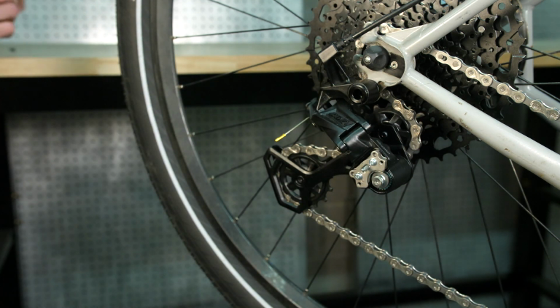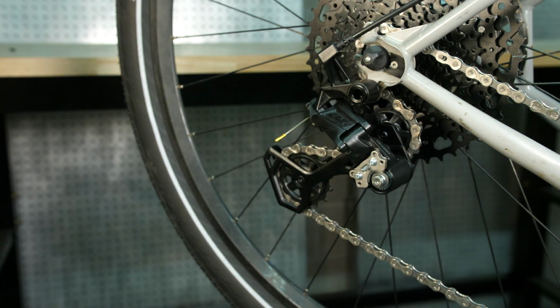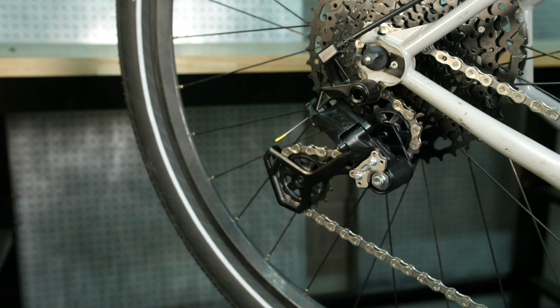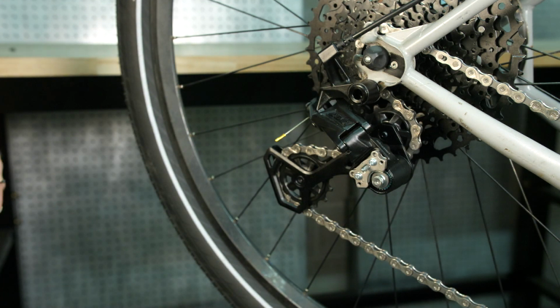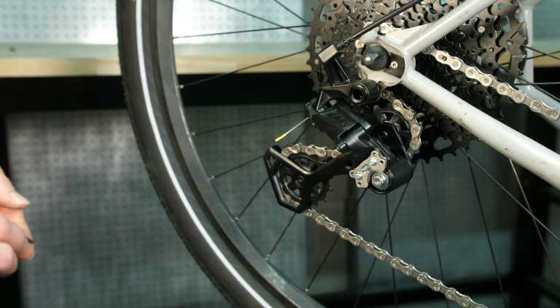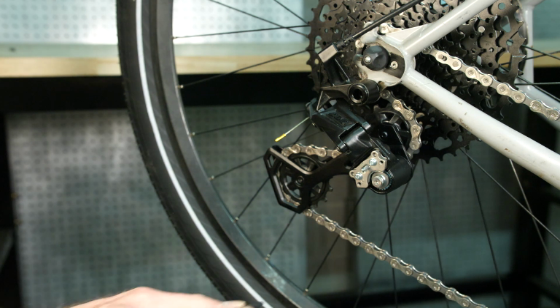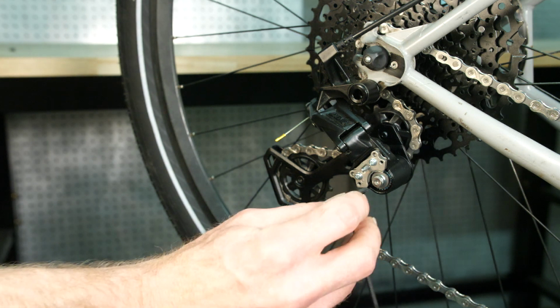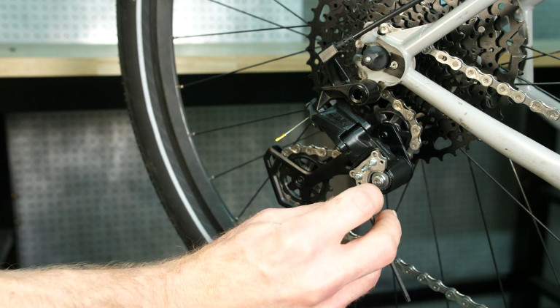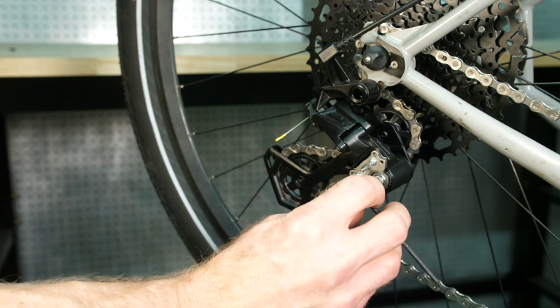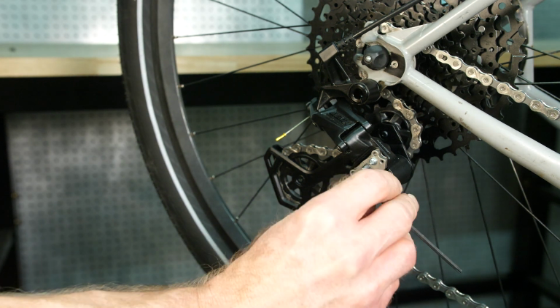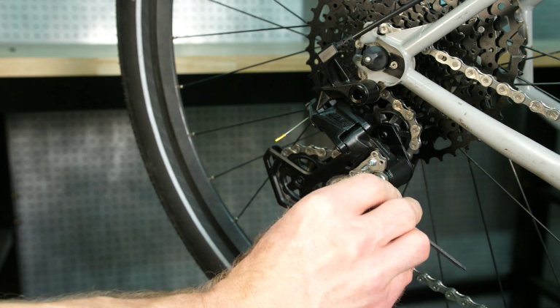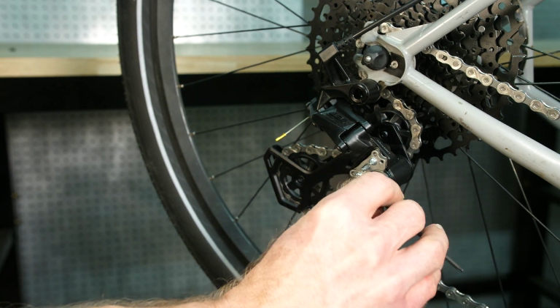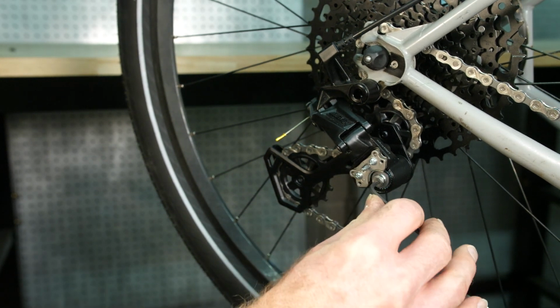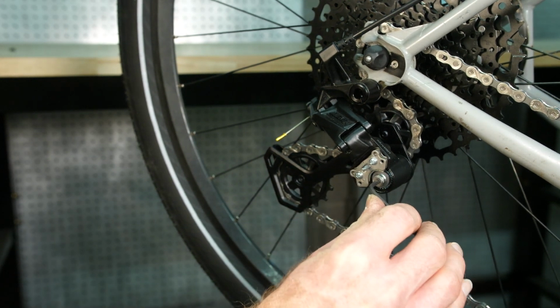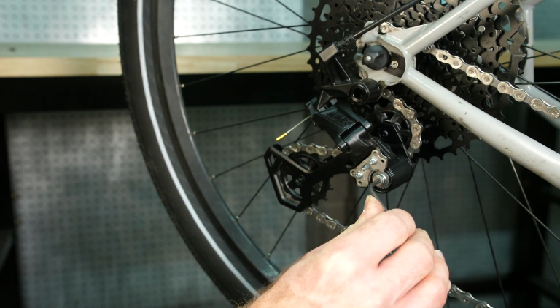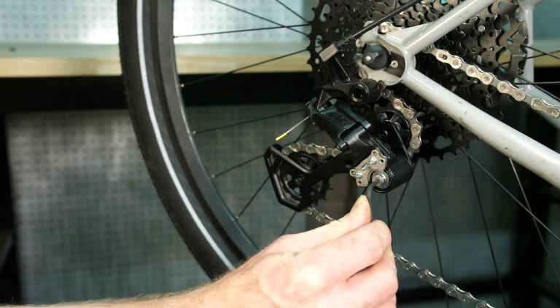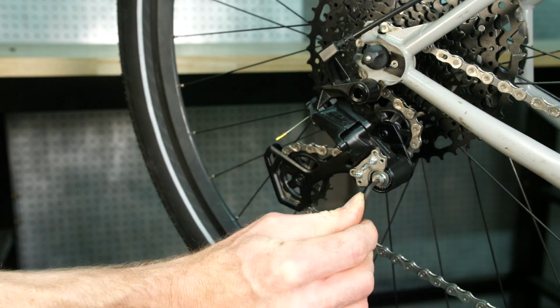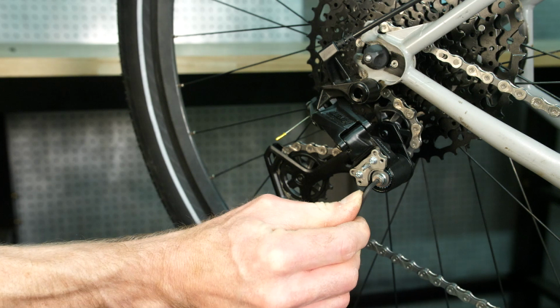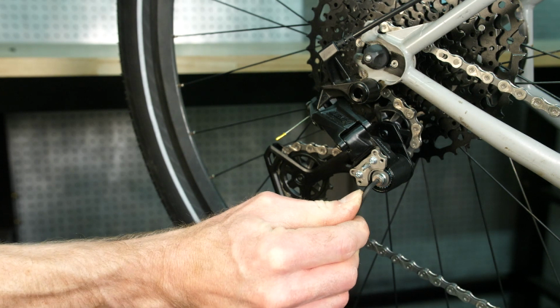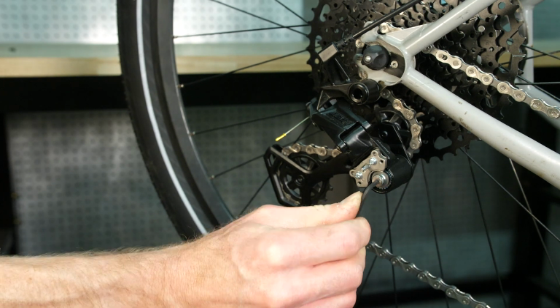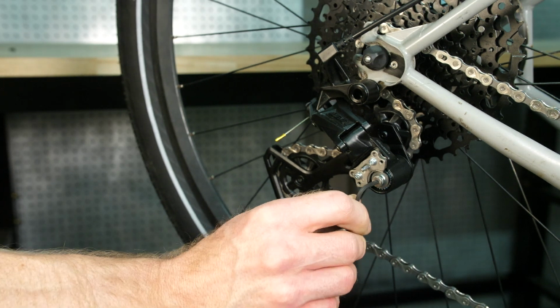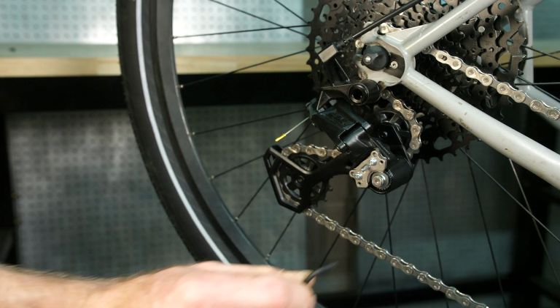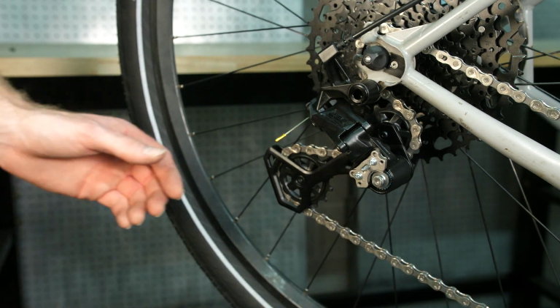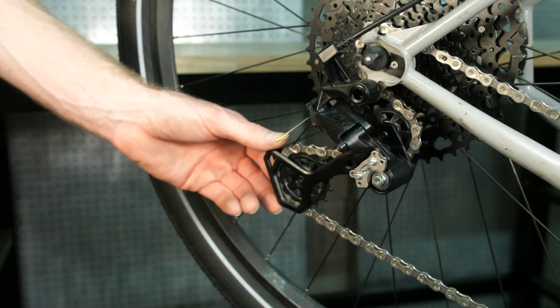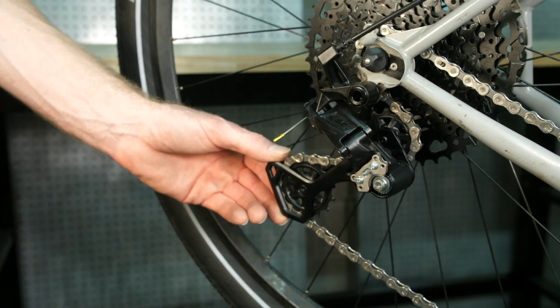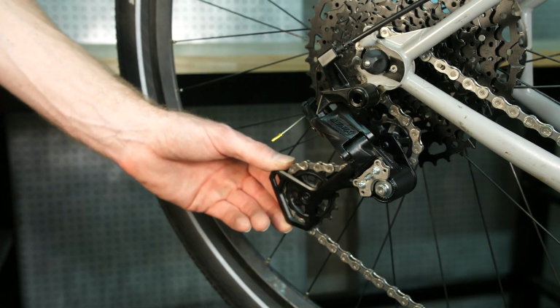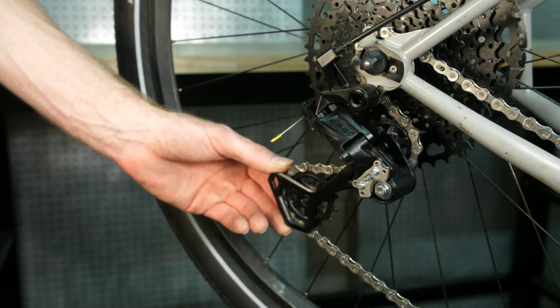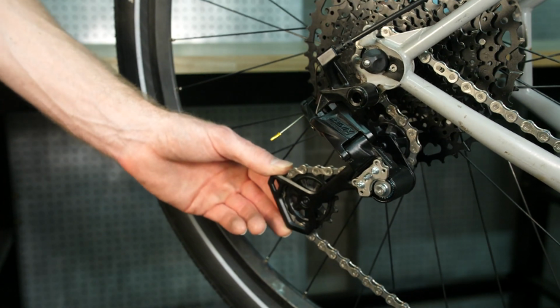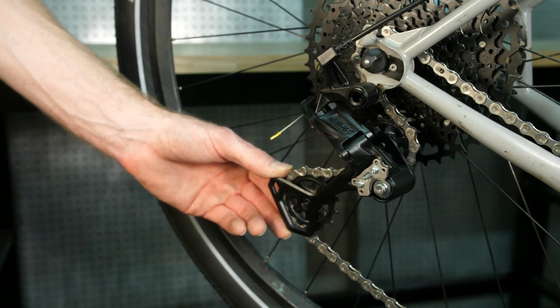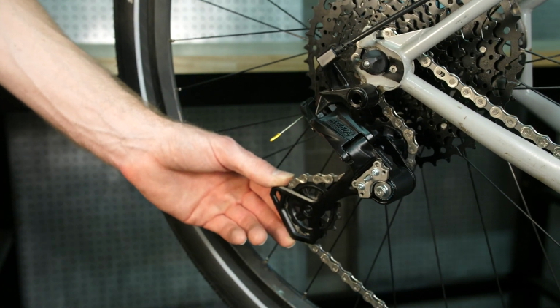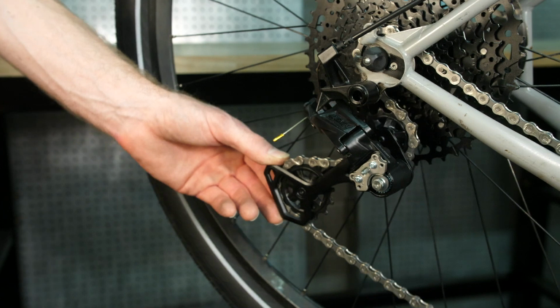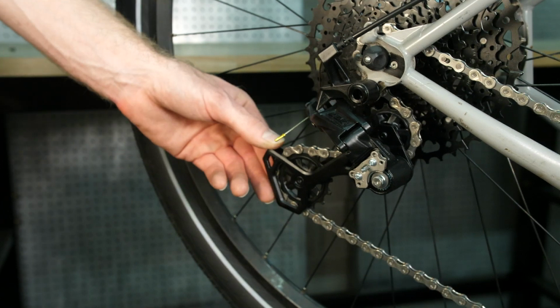Then grab a T10 Torx wrench and use it to tighten the torque bolt on the side of the clutch assembly. Less is more here — you want to at most turn it about a quarter turn, and then test it to make sure that it's where you want it to be.